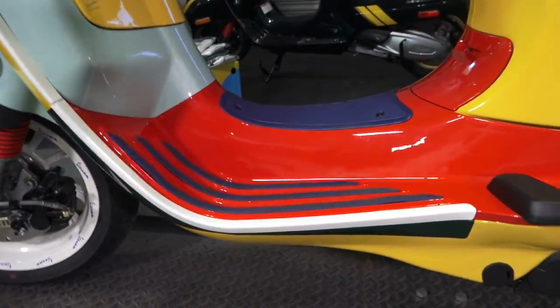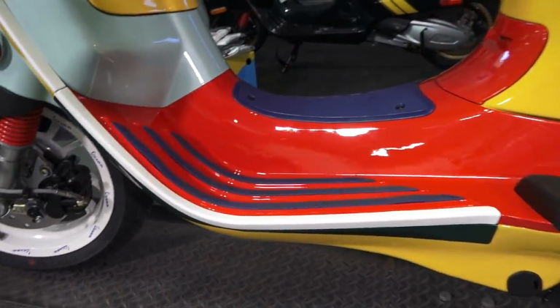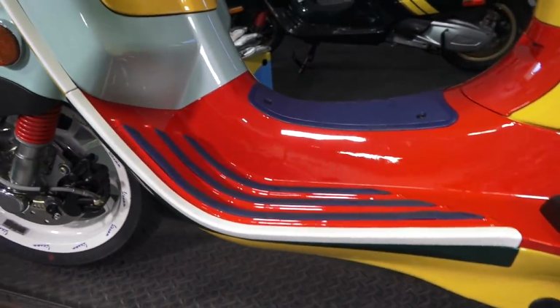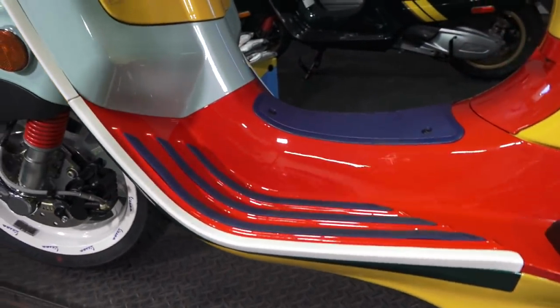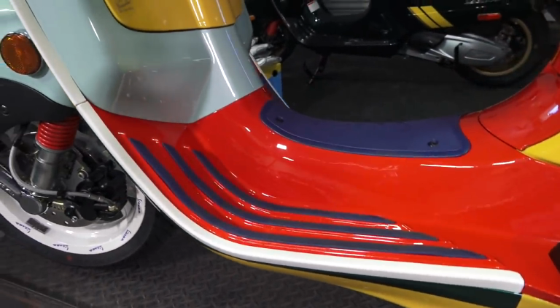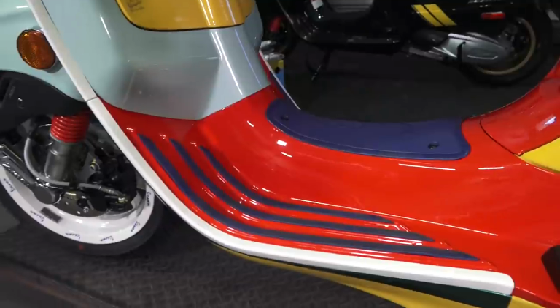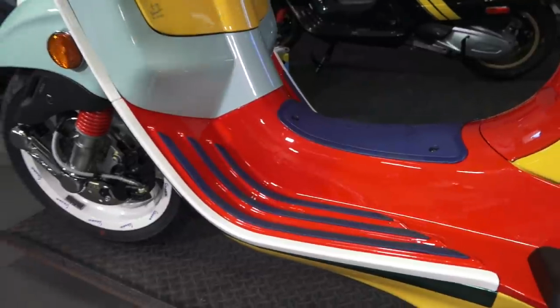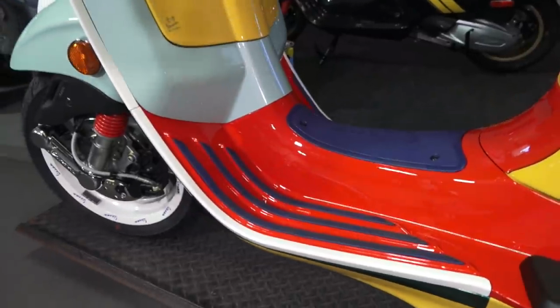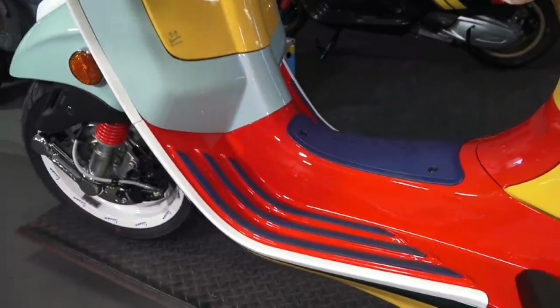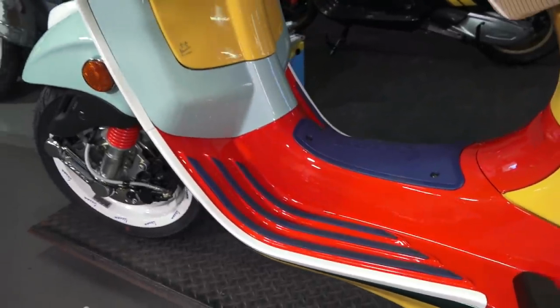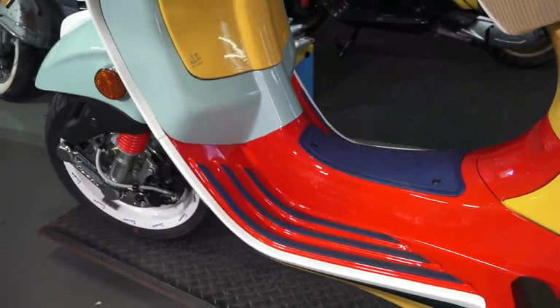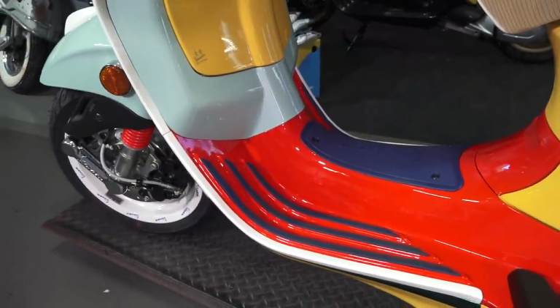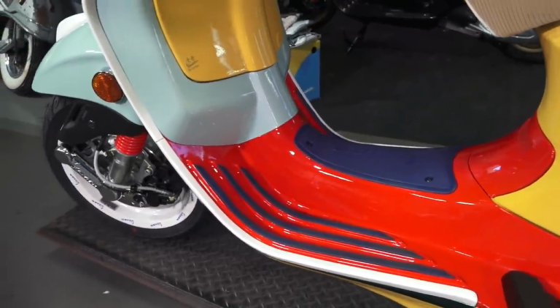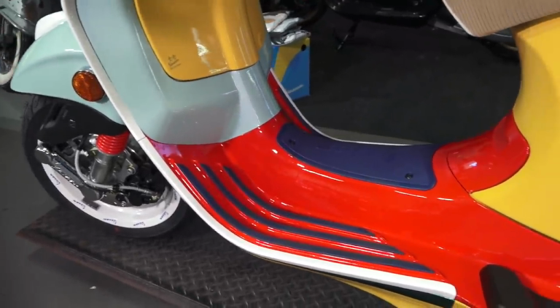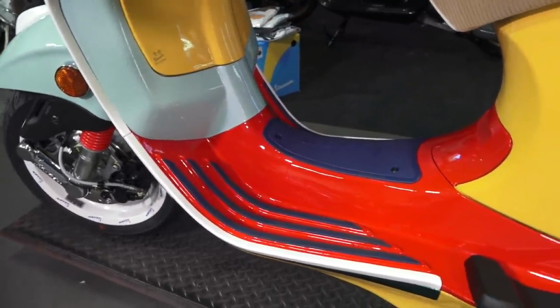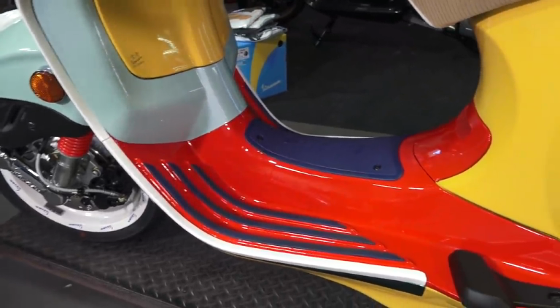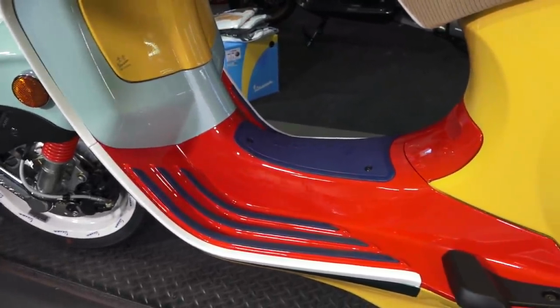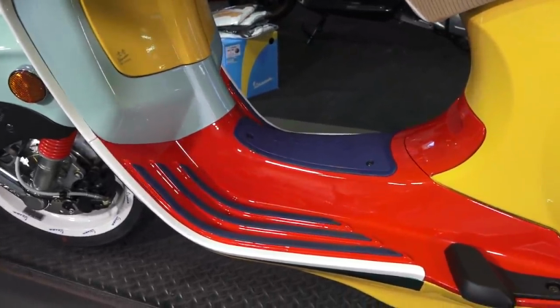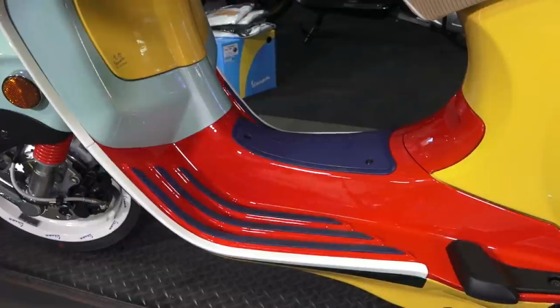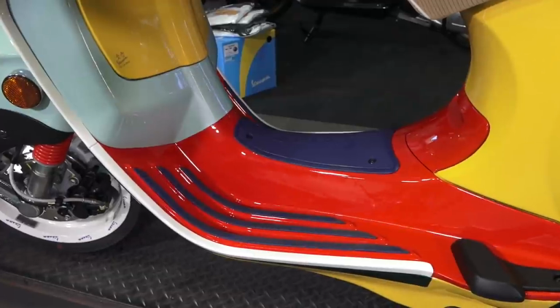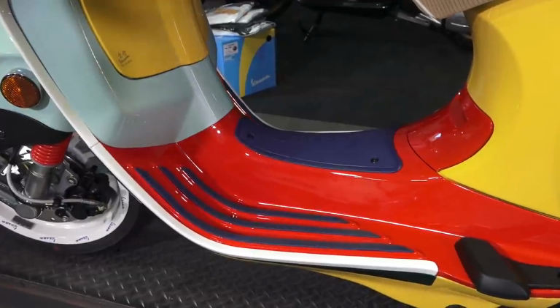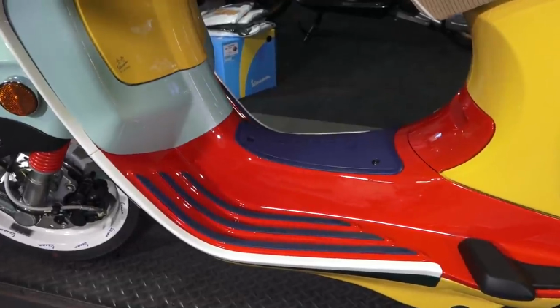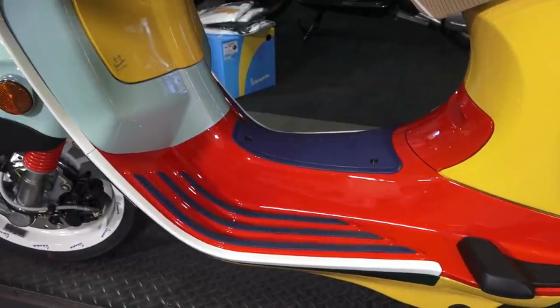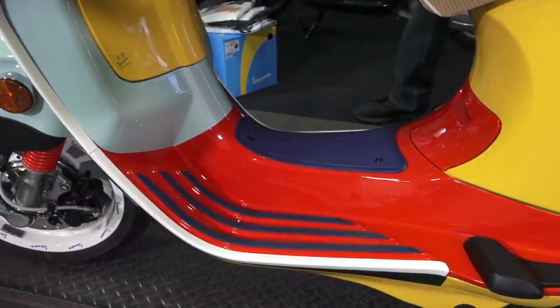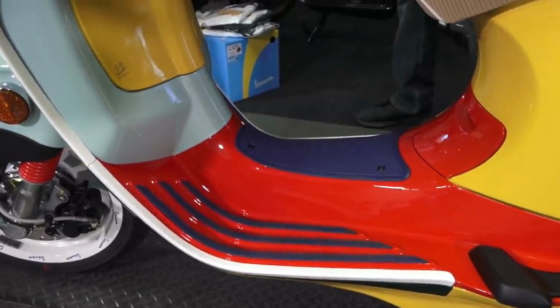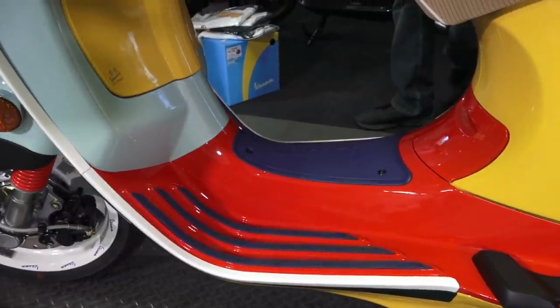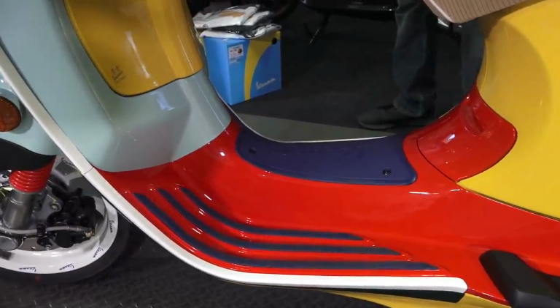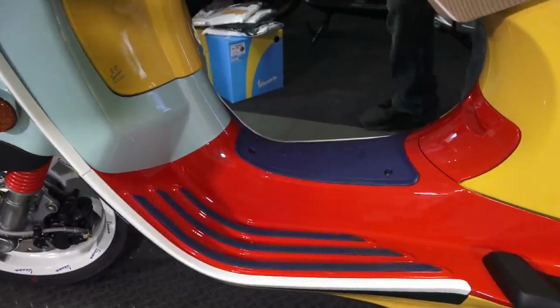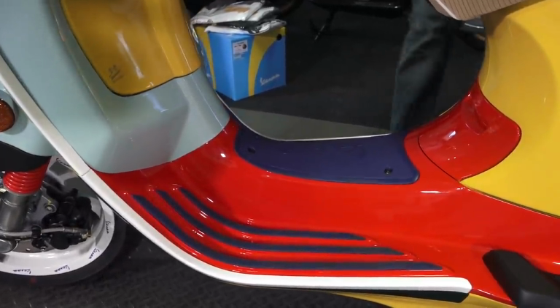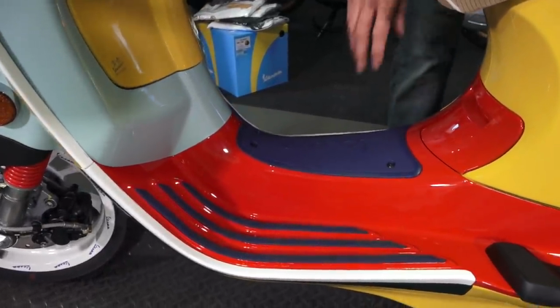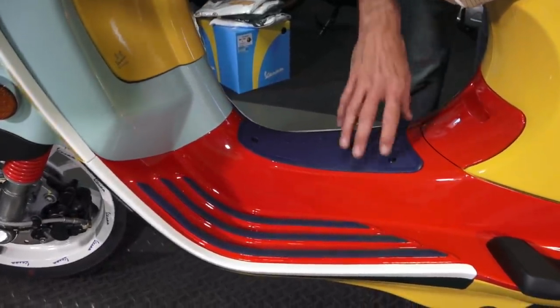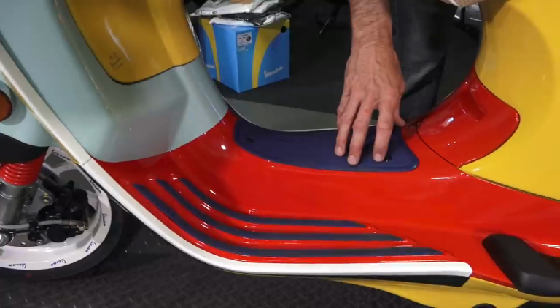Moving on to the floor mat and the battery cover — you'll notice they're blue. That's straight off the Yacht Club edition. Vespa had pretty much exclusively used black for all Vespas, but once the Yacht Club came around a couple years ago, they went to this pretty cool-looking blue.